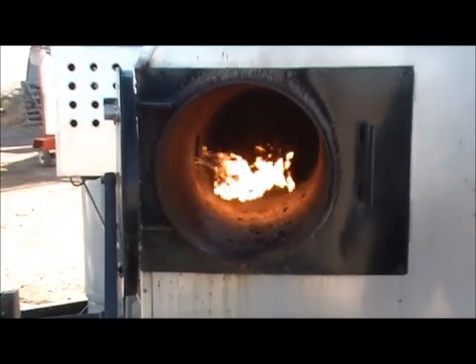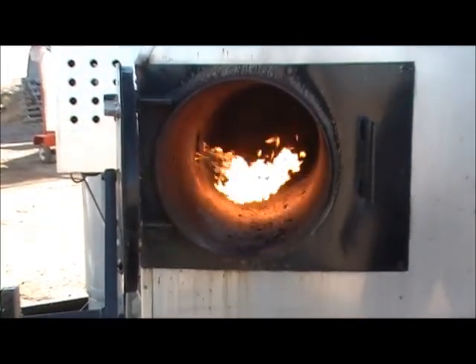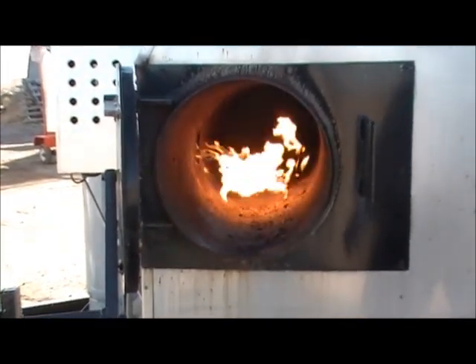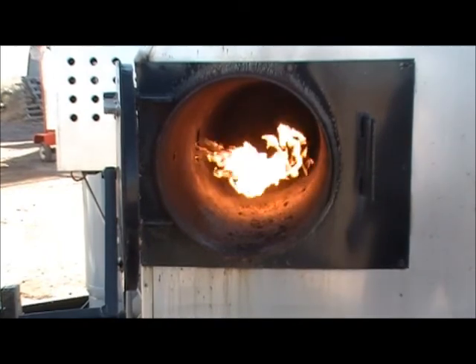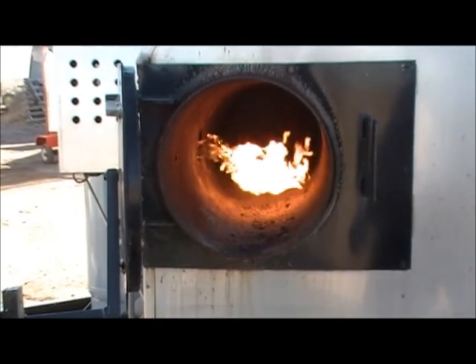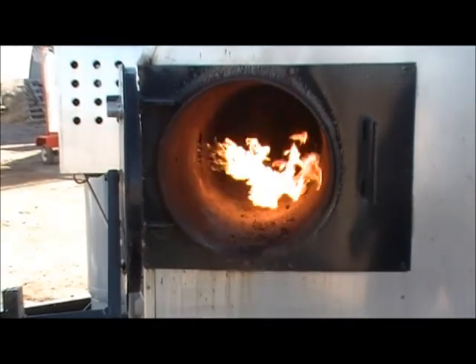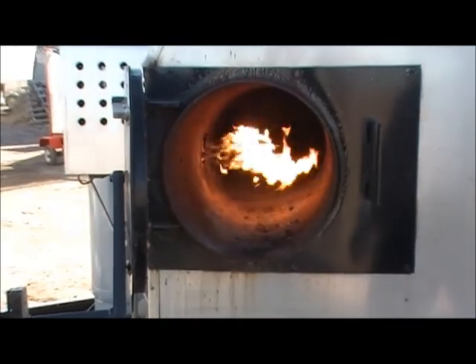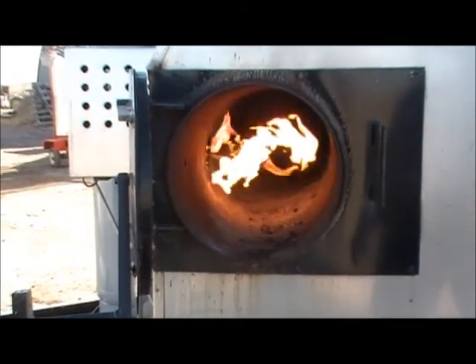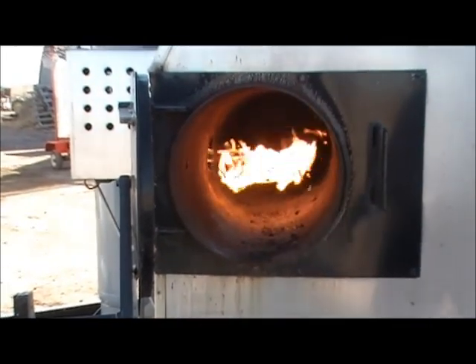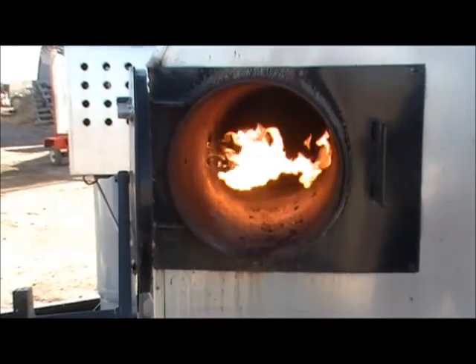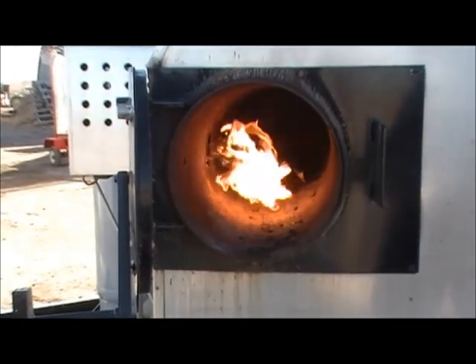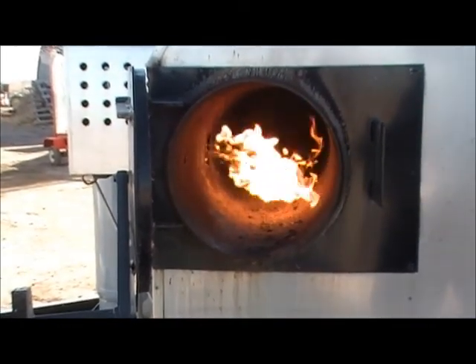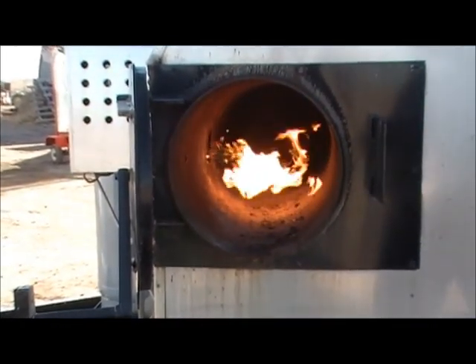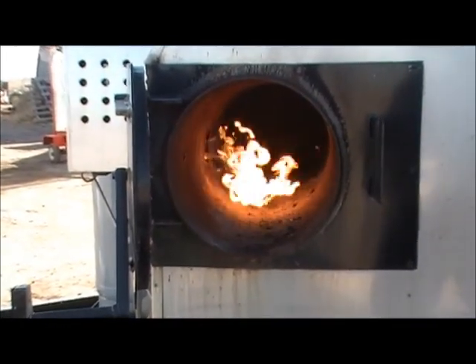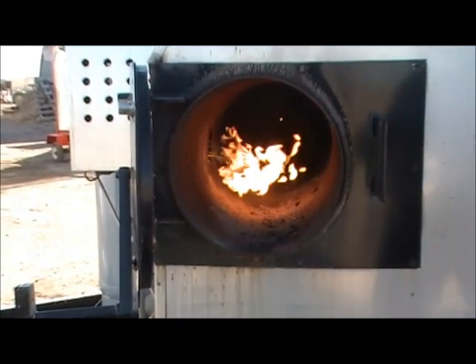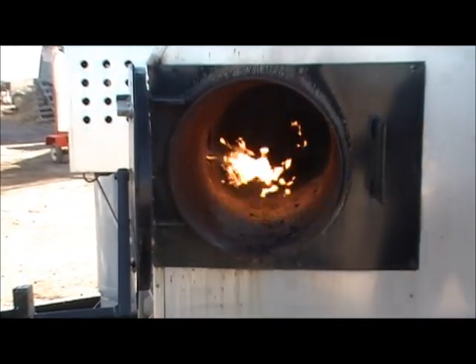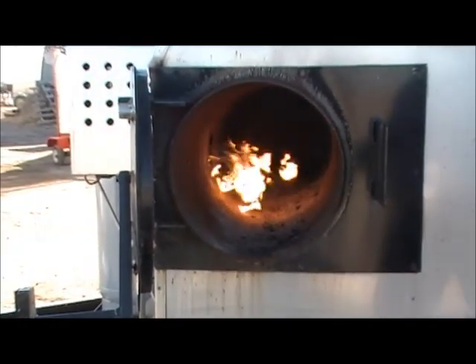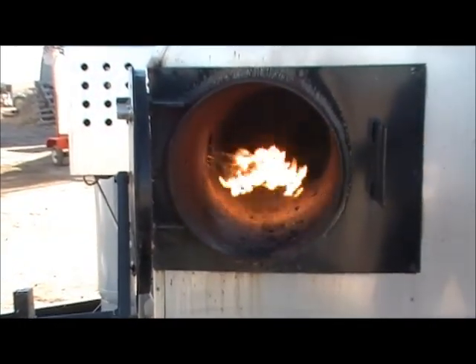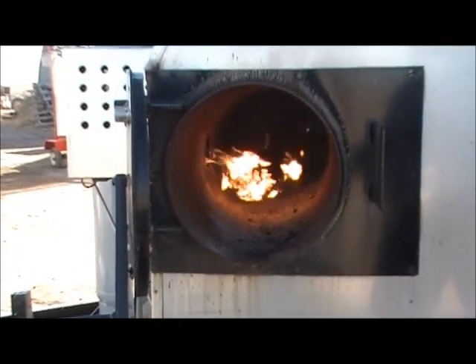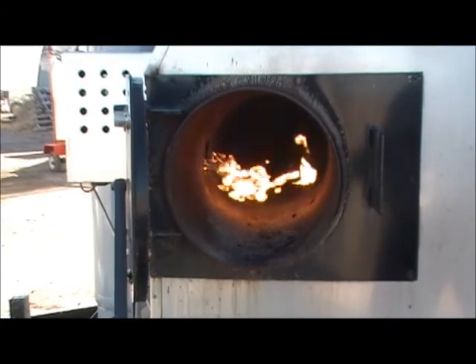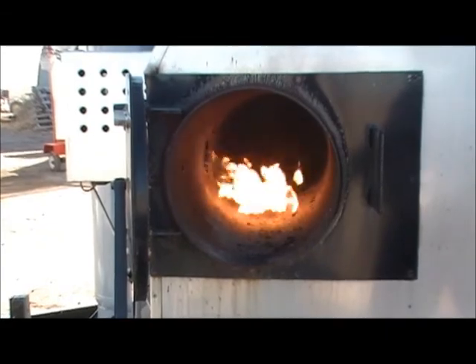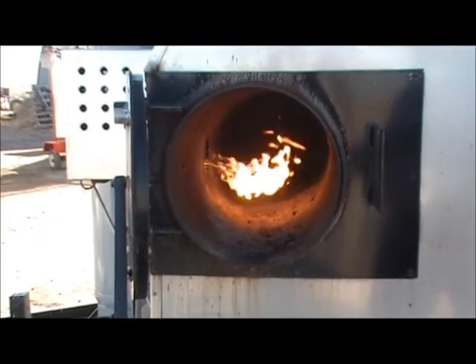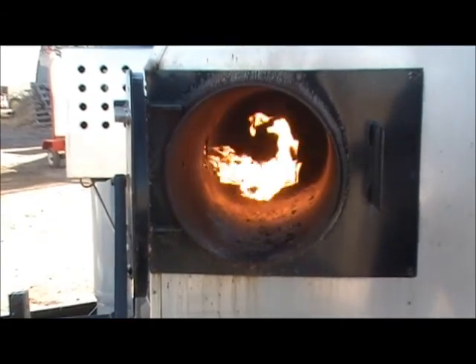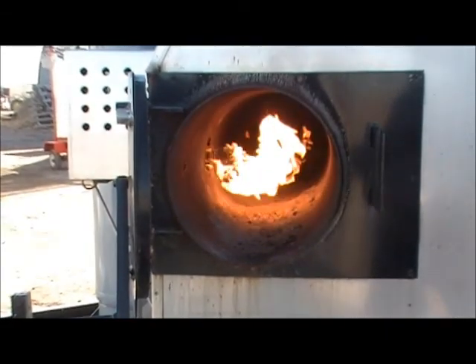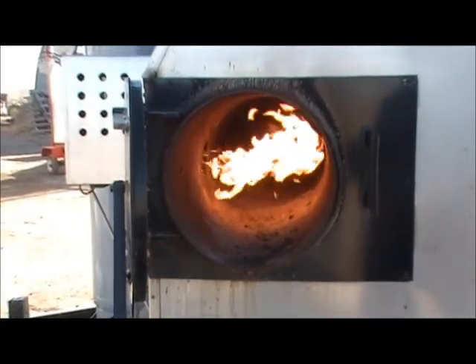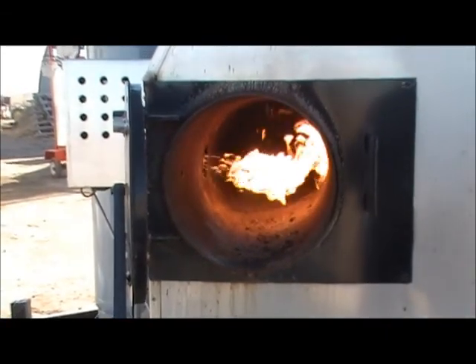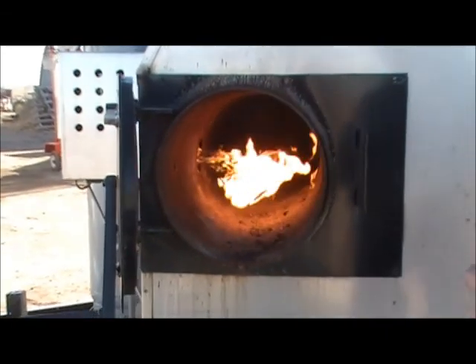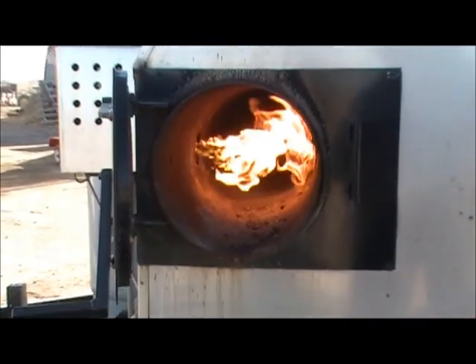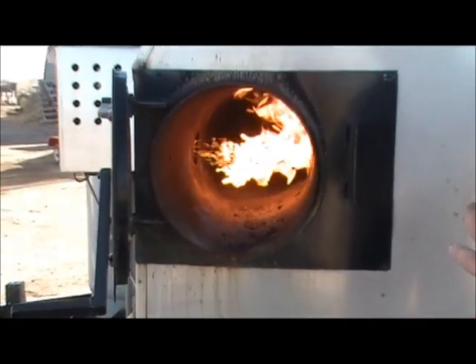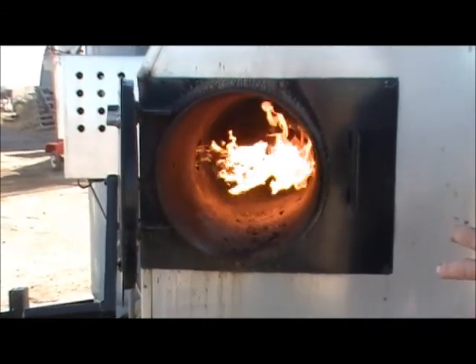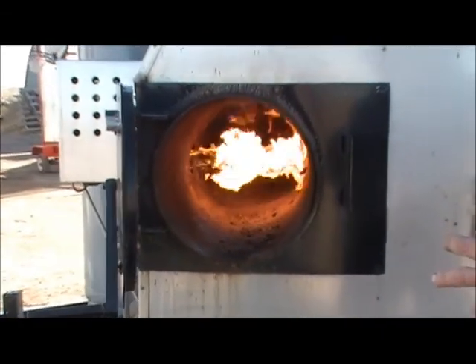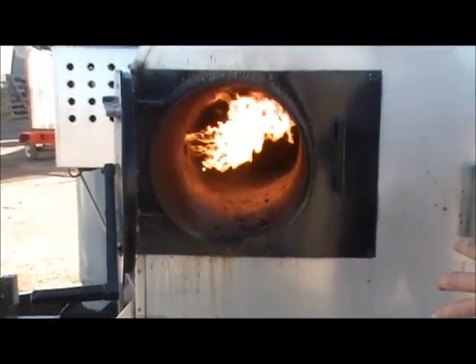It doesn't have near the BTUs the burner pipes do. So we have a dual action — whatever your flavor is, however you like to cook, we can make it work for you with the Model 600.